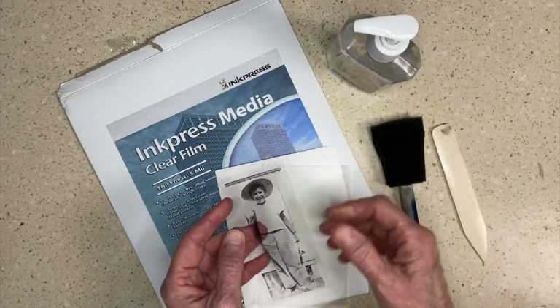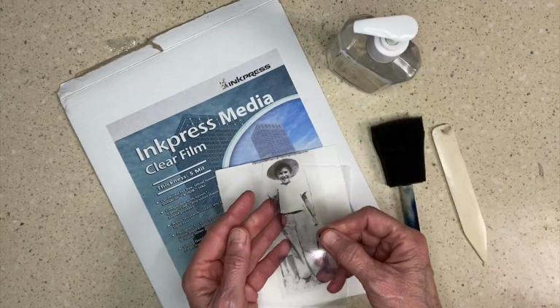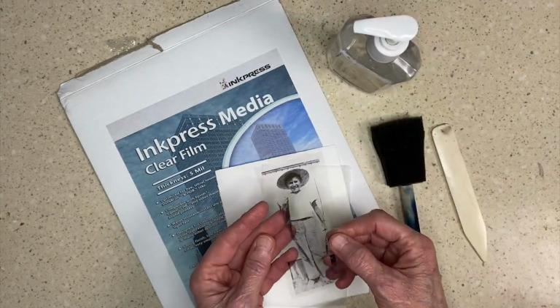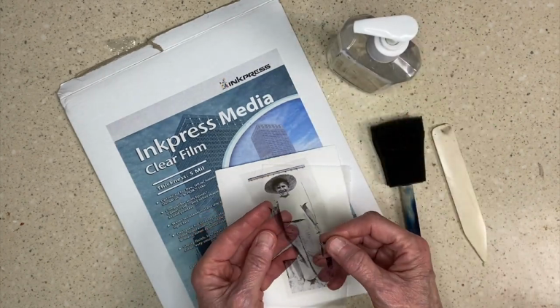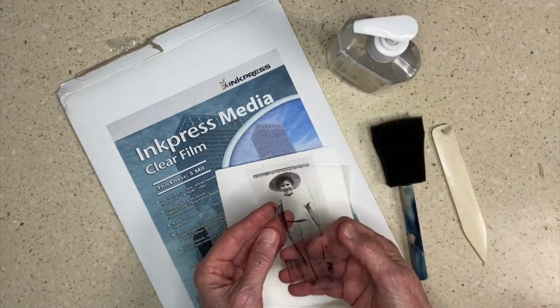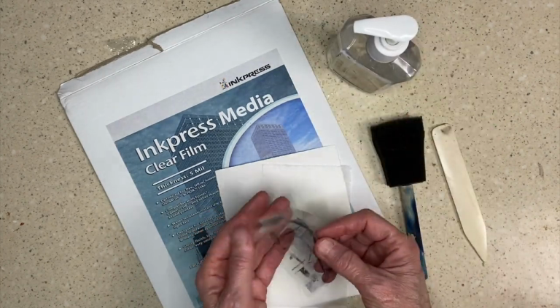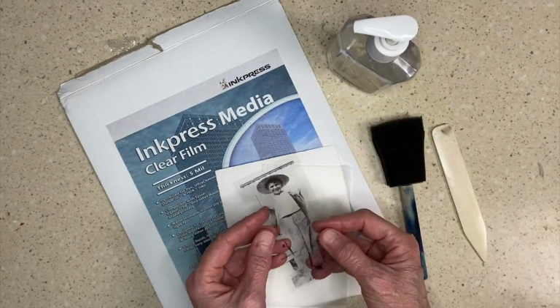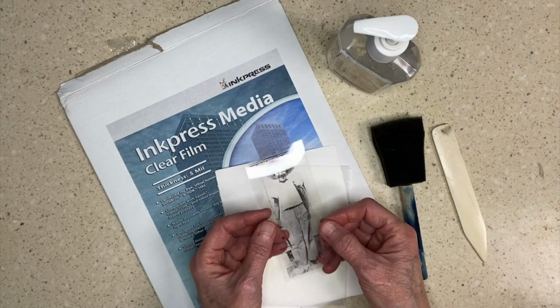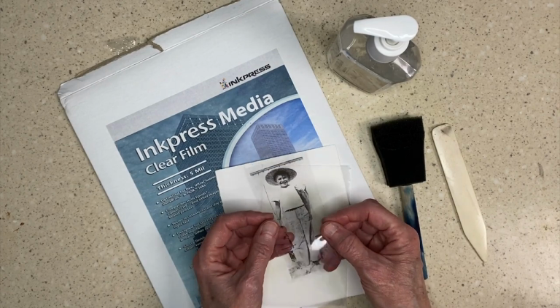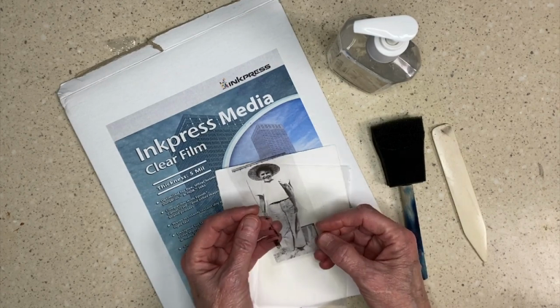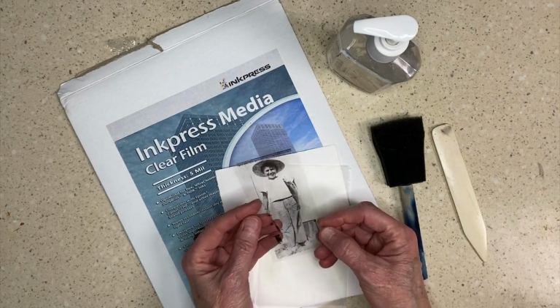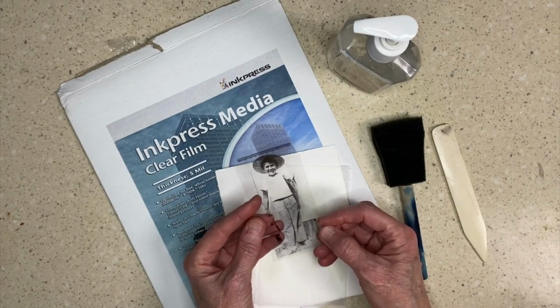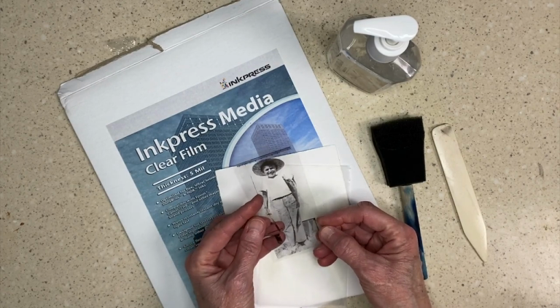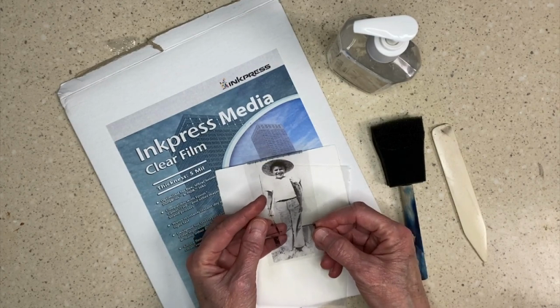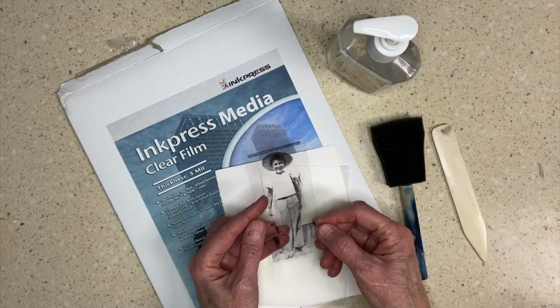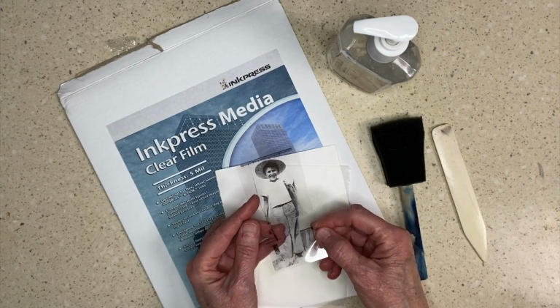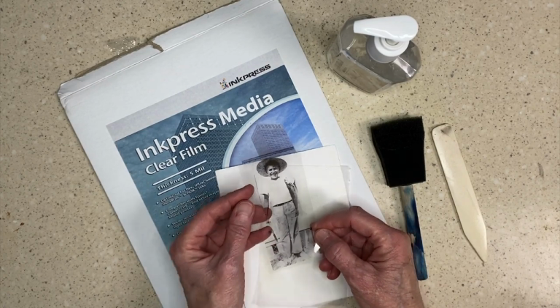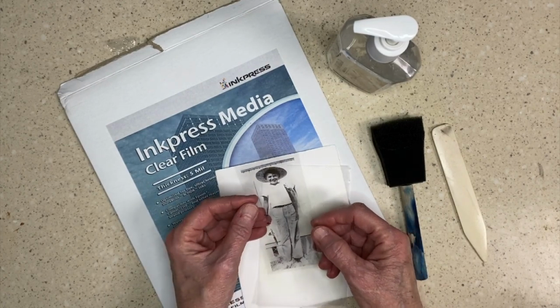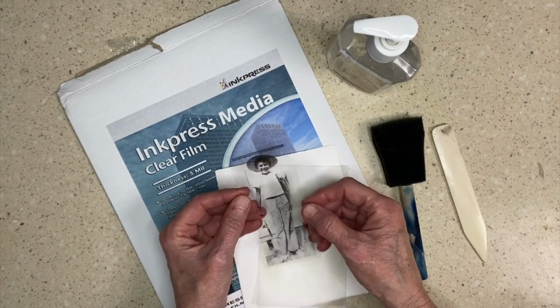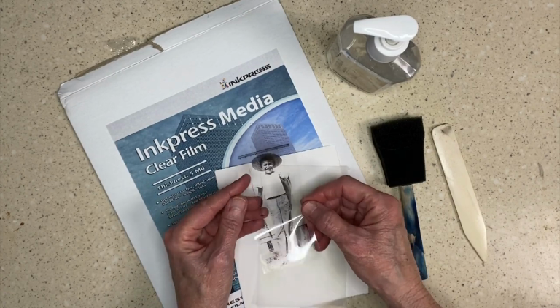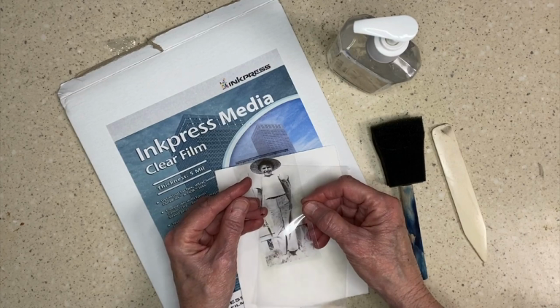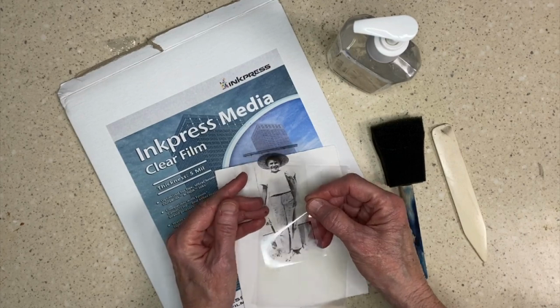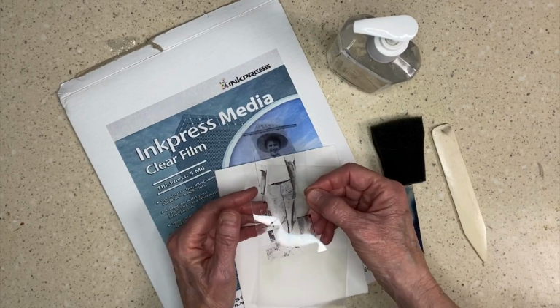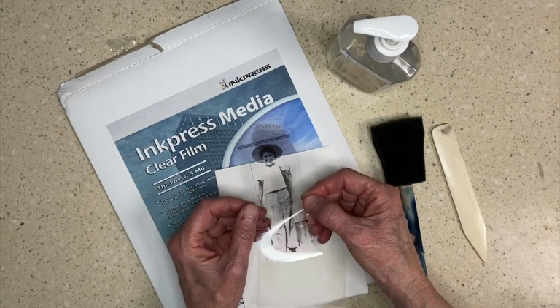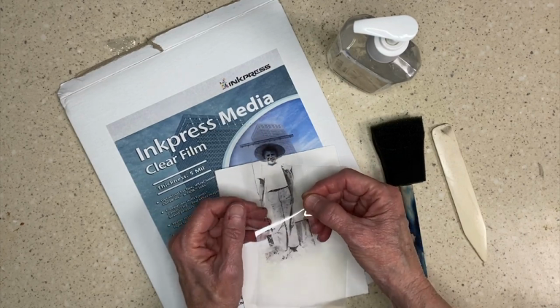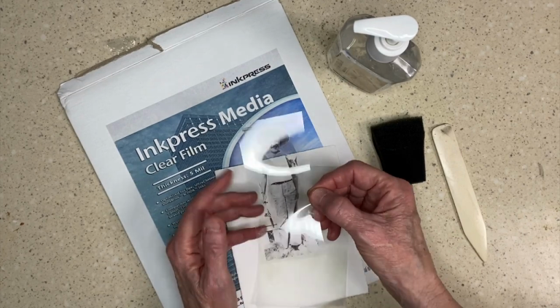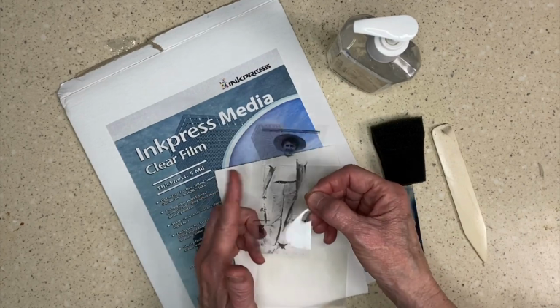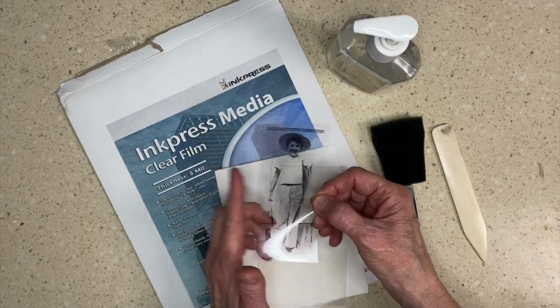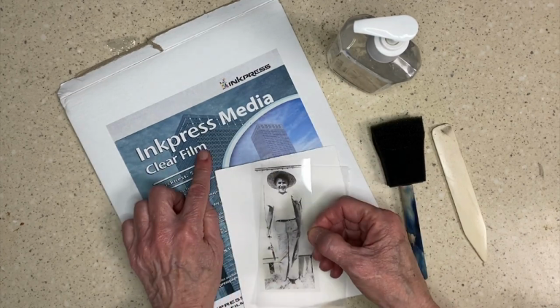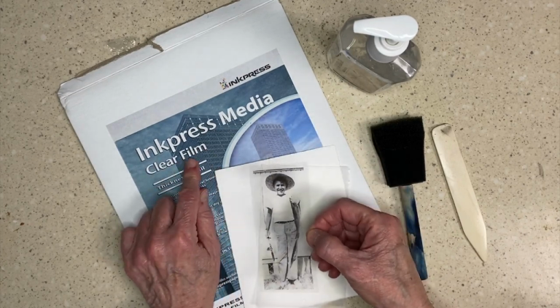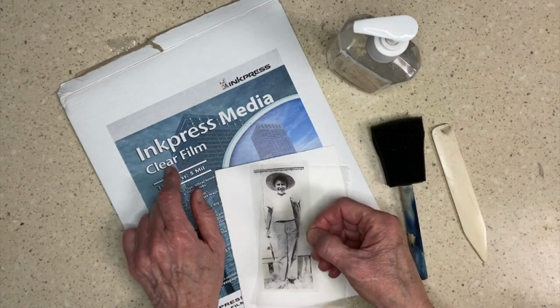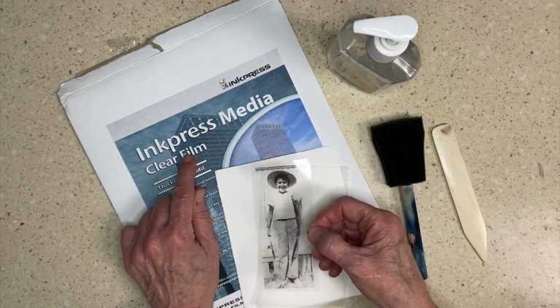So I took my image — this is my dad when he was a kid fishing, I think, at Lake Michigan — and I turned it into black and white and I printed it on this material, this clear film.